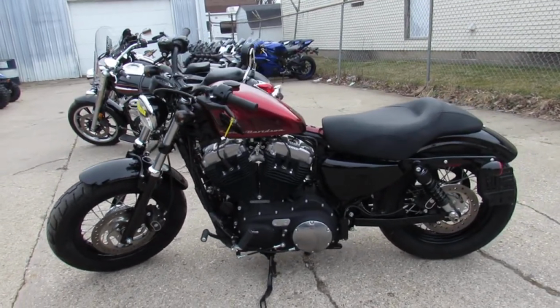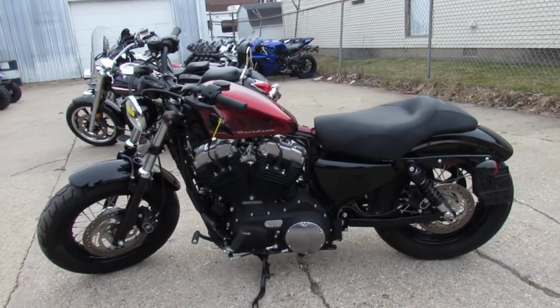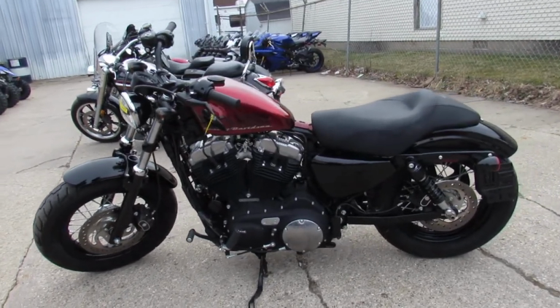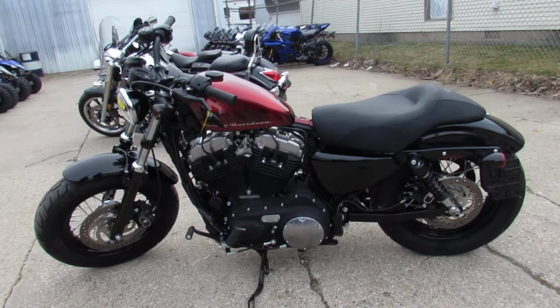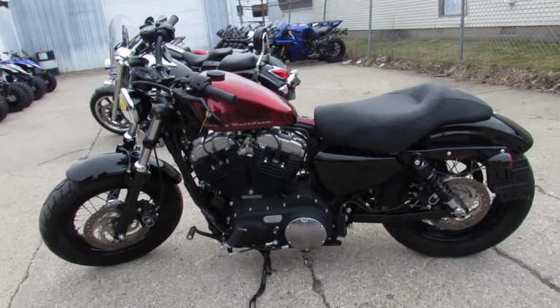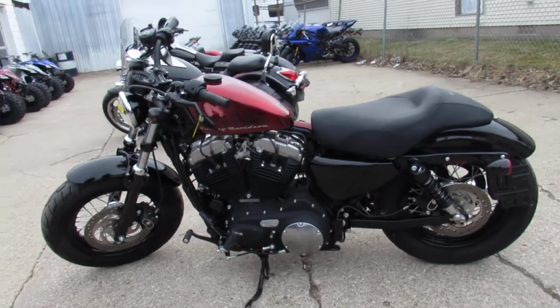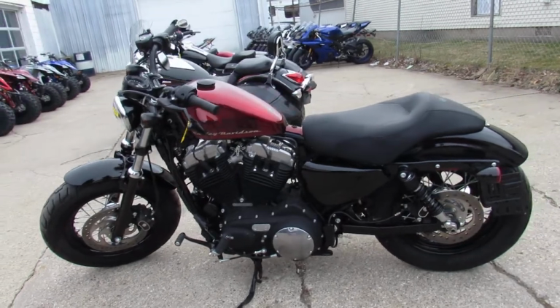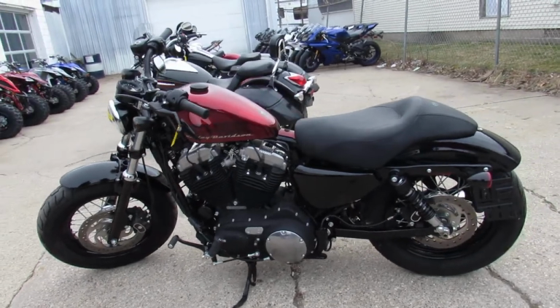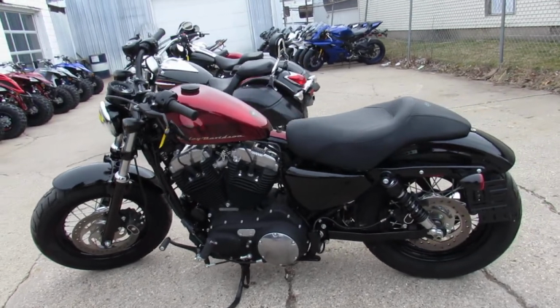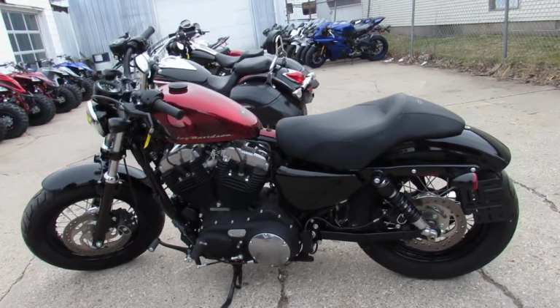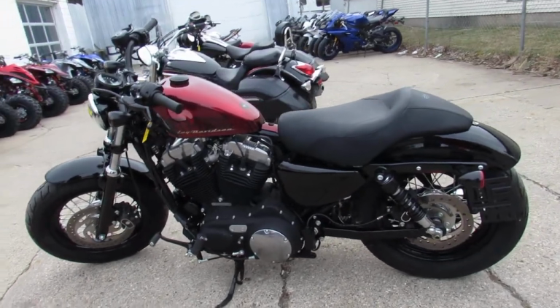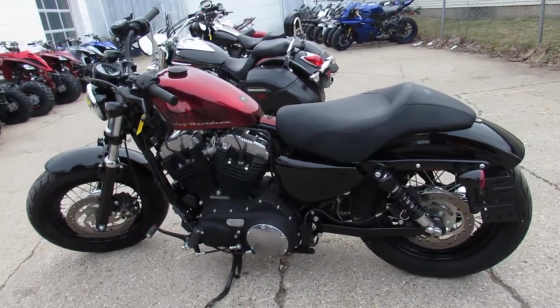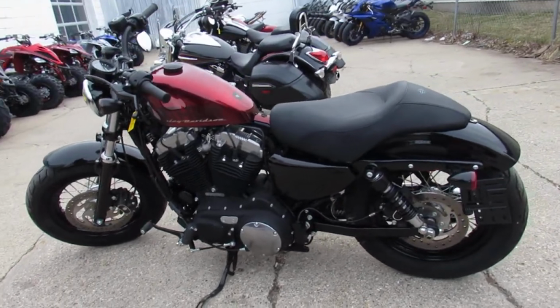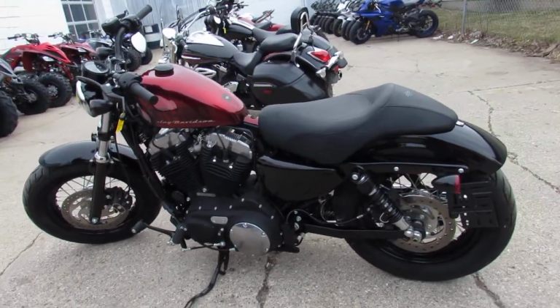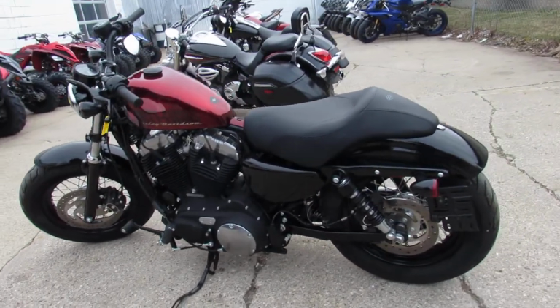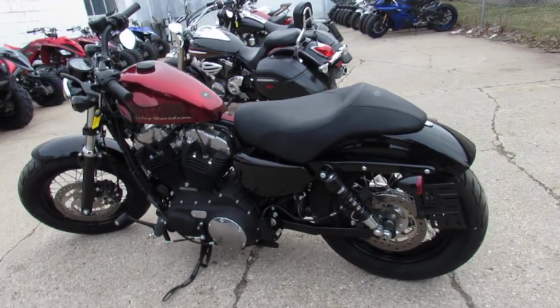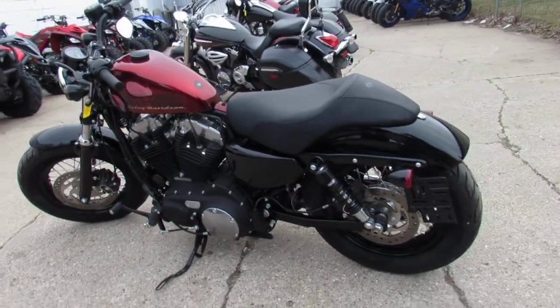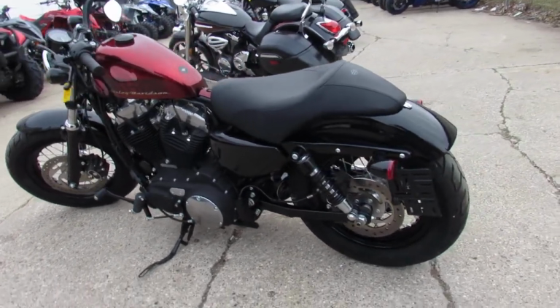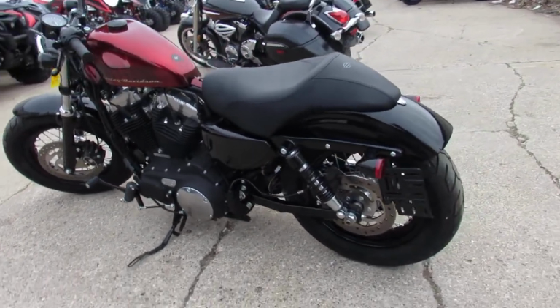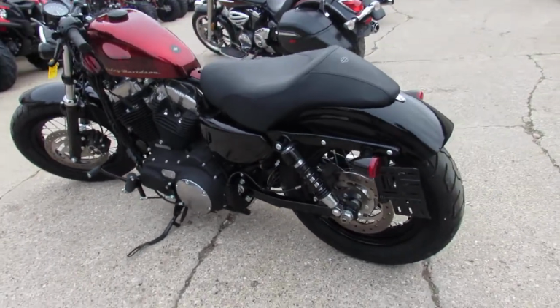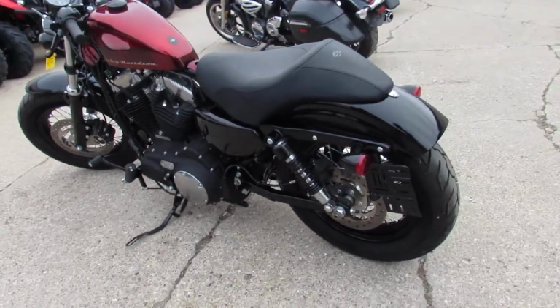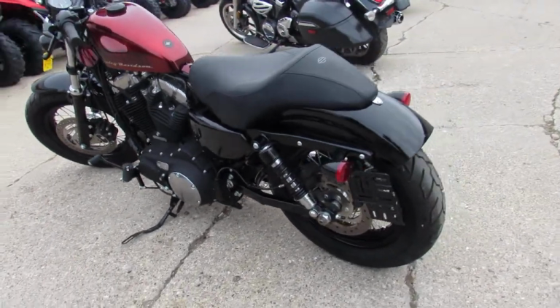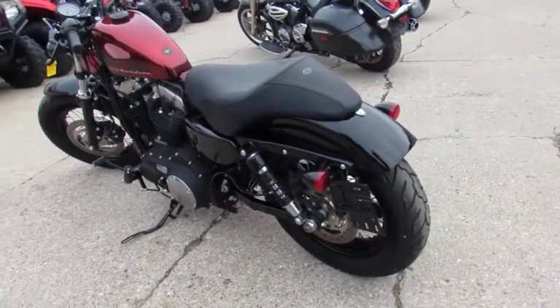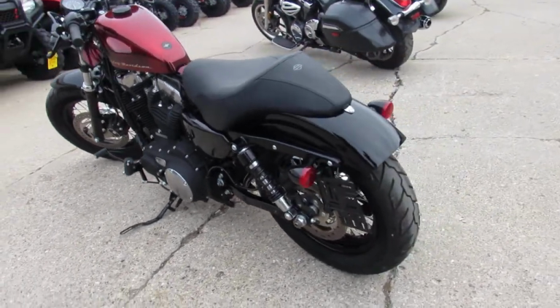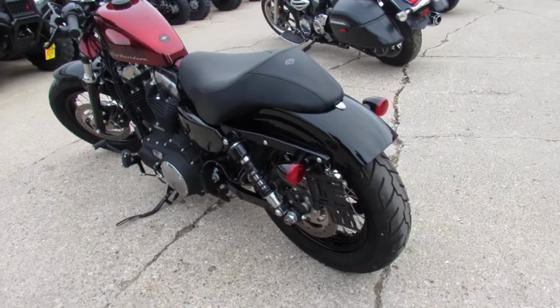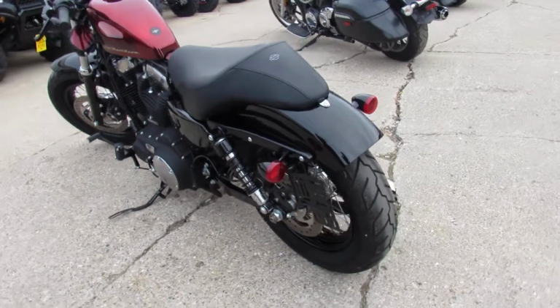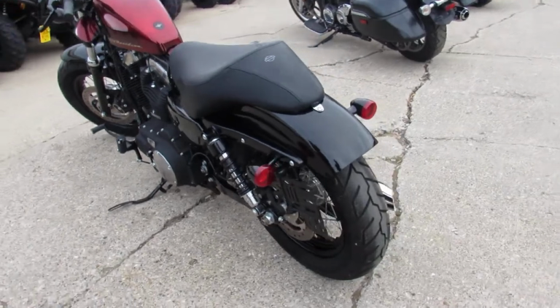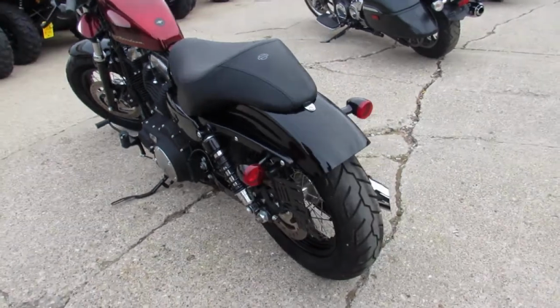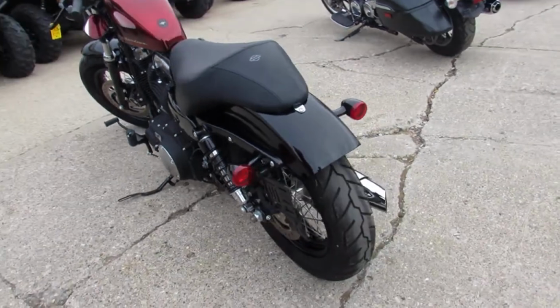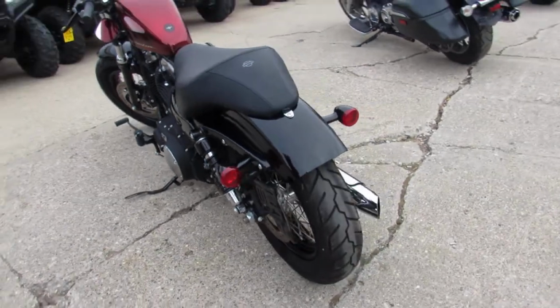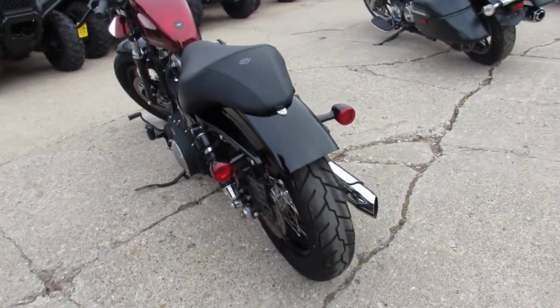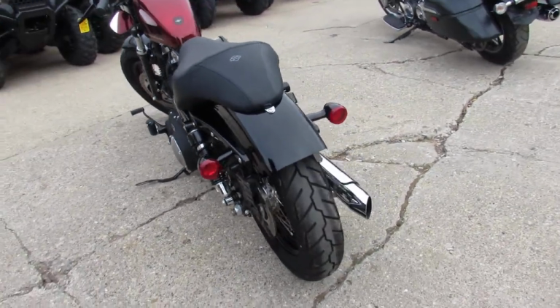It's perfect. This one's got no dents, no dings, no scratches, no stories. It's ready for the road. One owner, all stock.